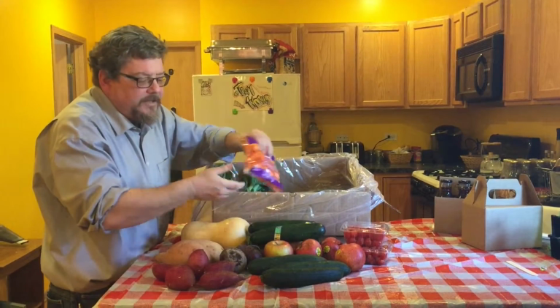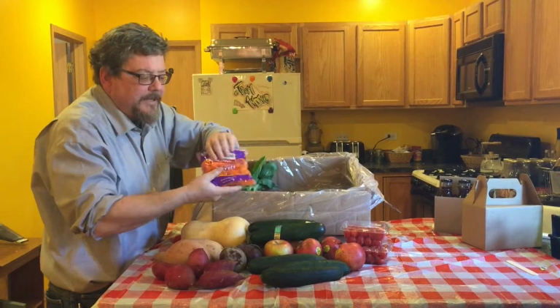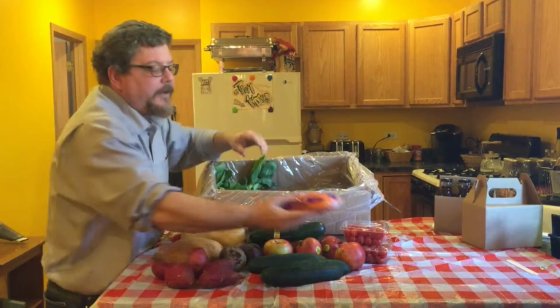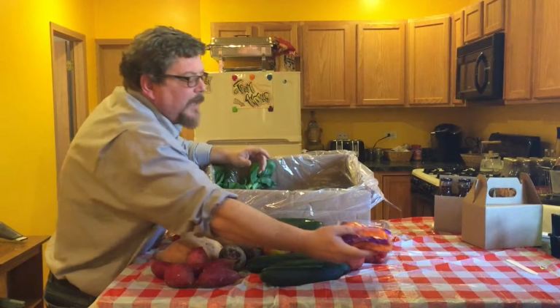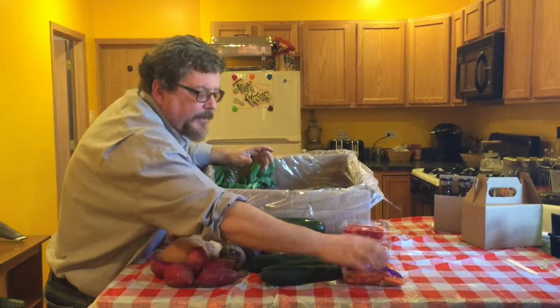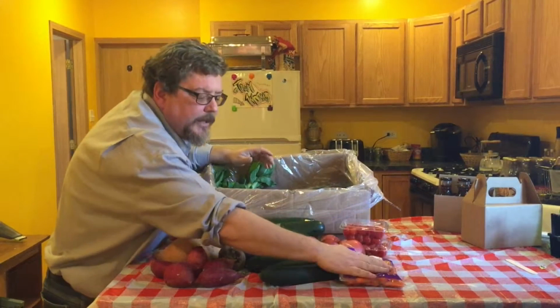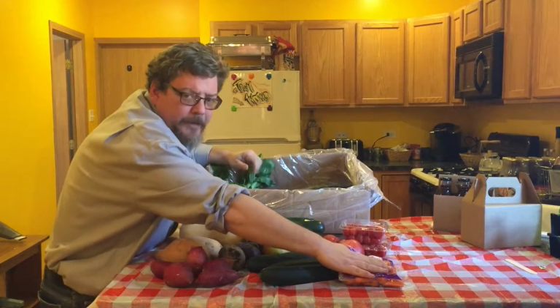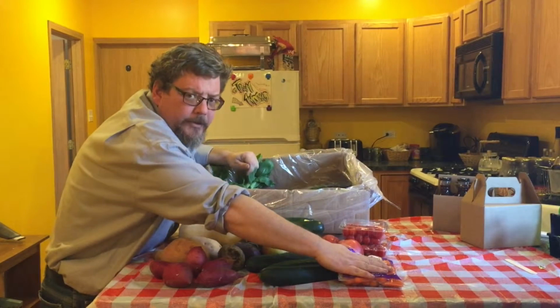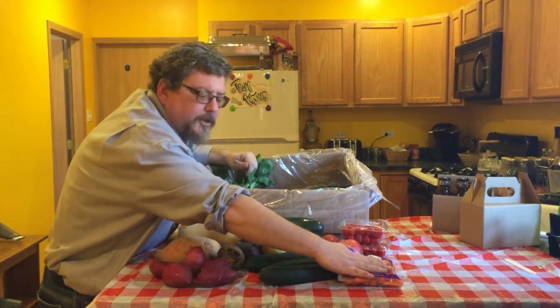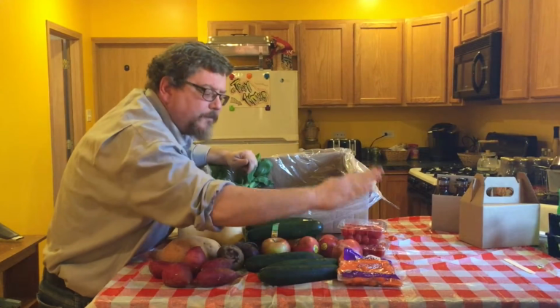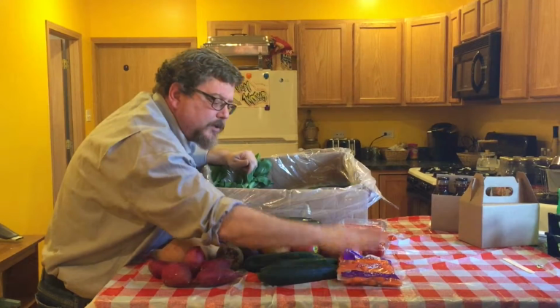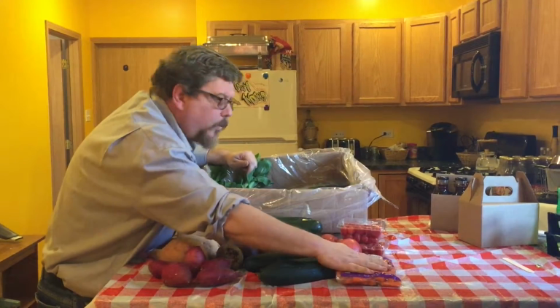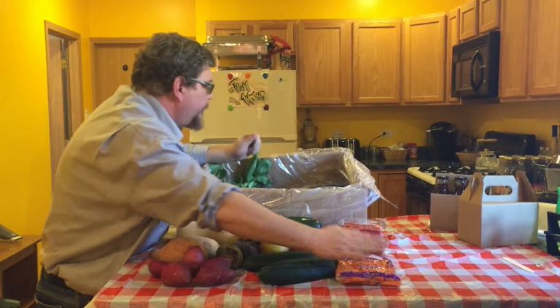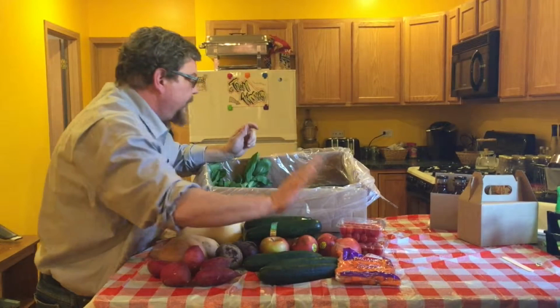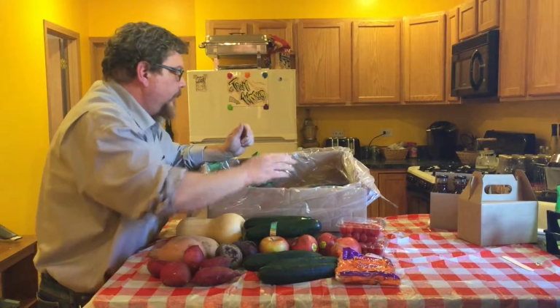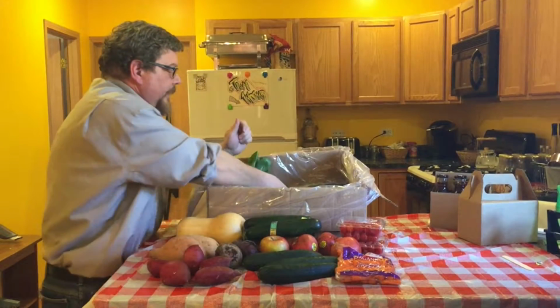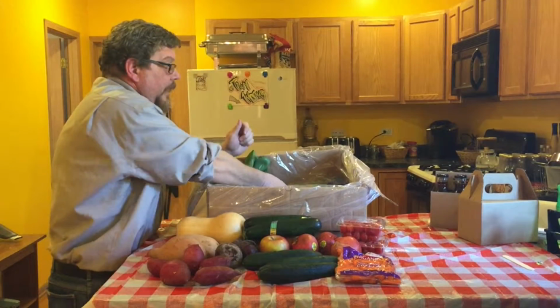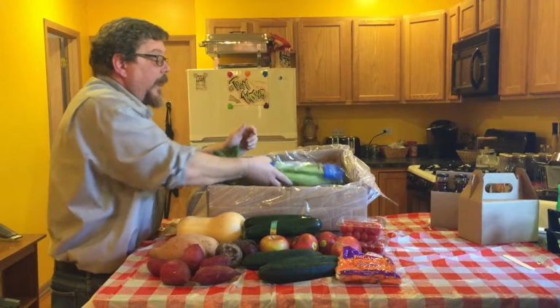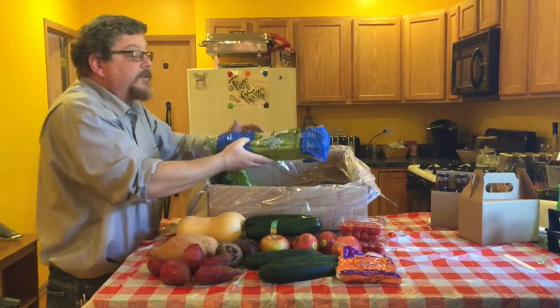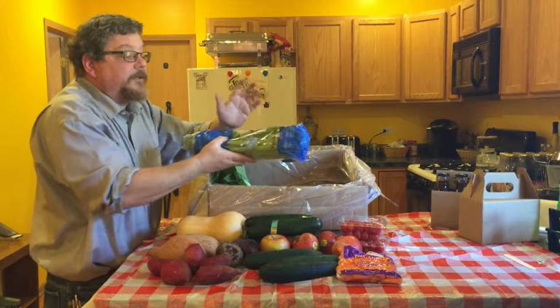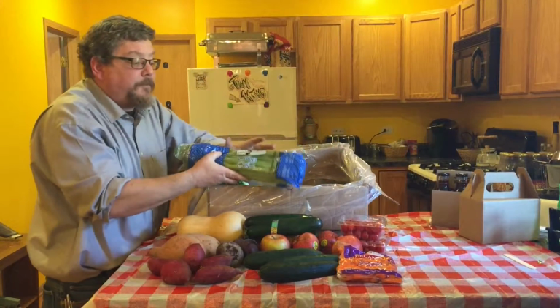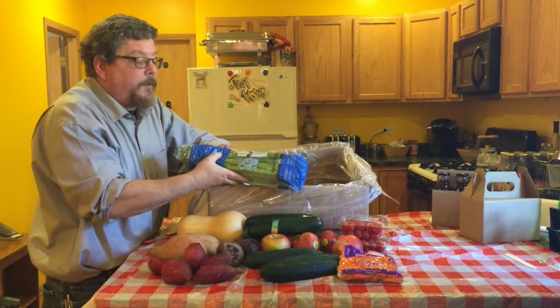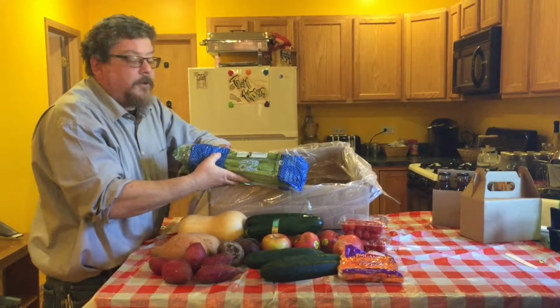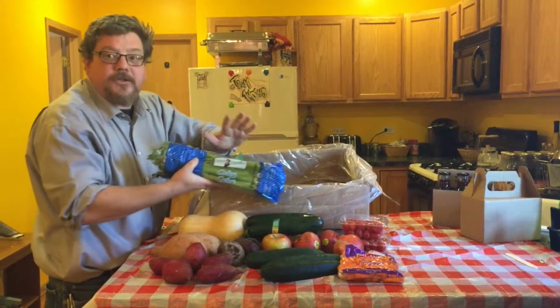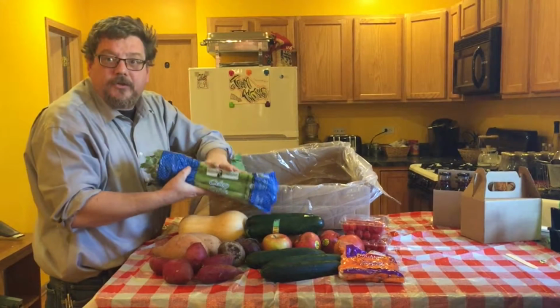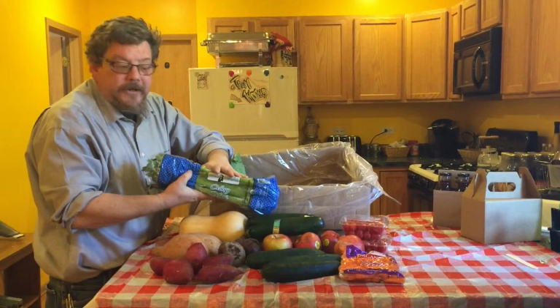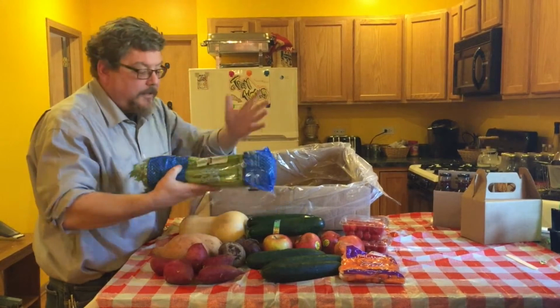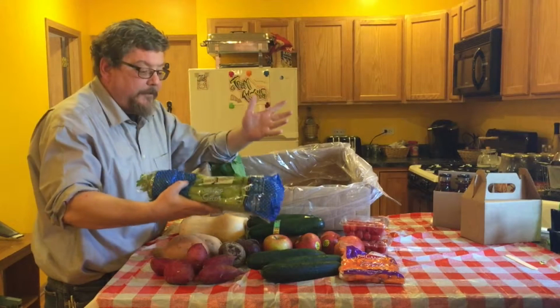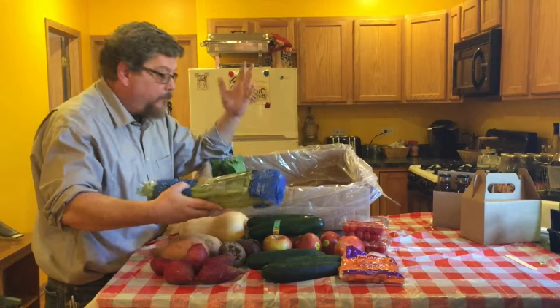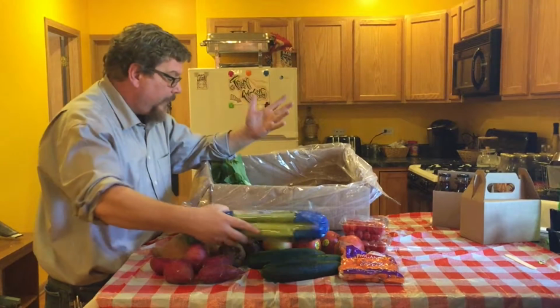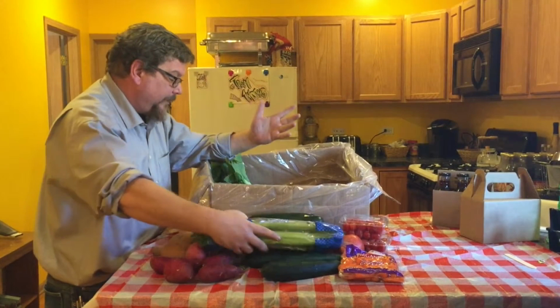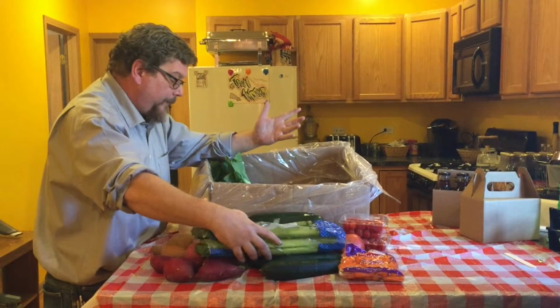Of course mini carrots — I know you can get them from anywhere but these are wonderful because they're organic. I love this, I love supporting small grocers. This is Josie's organic celery, so I'm really glad to get that.